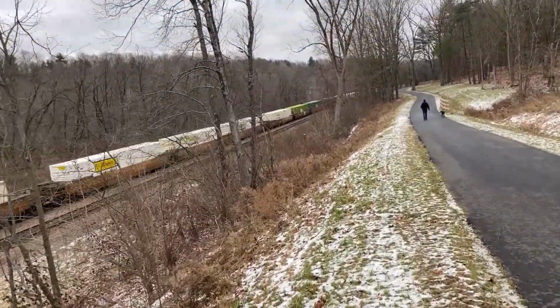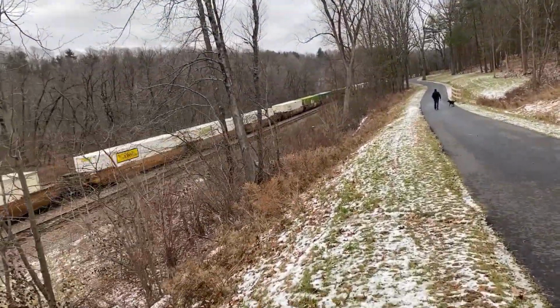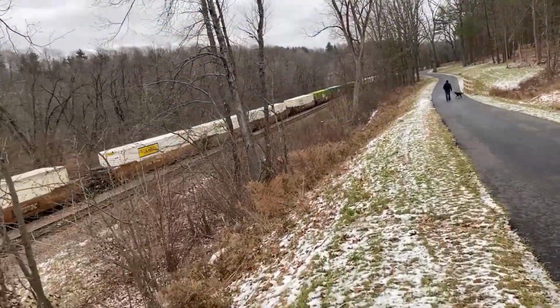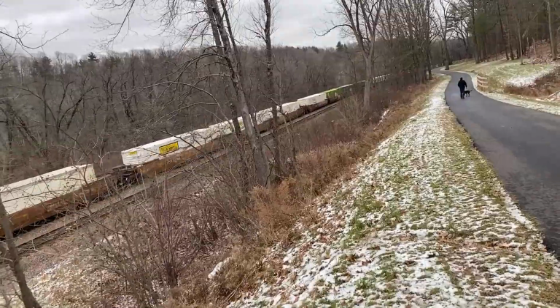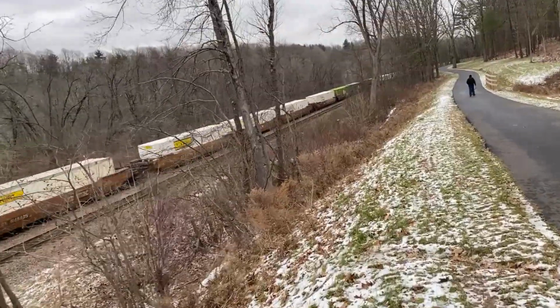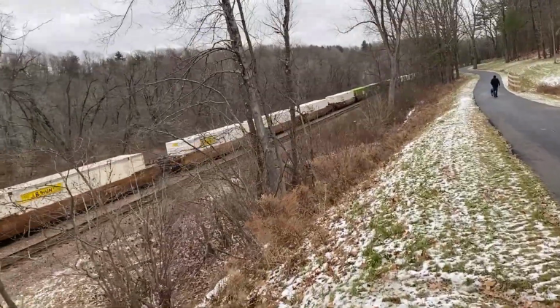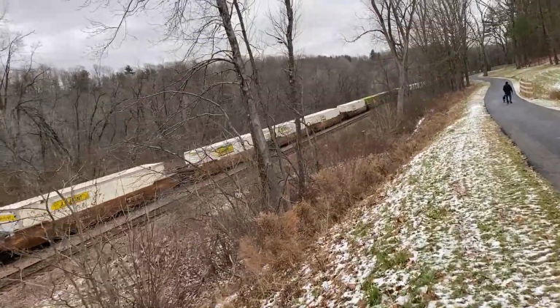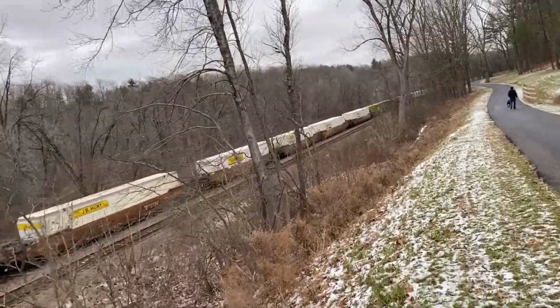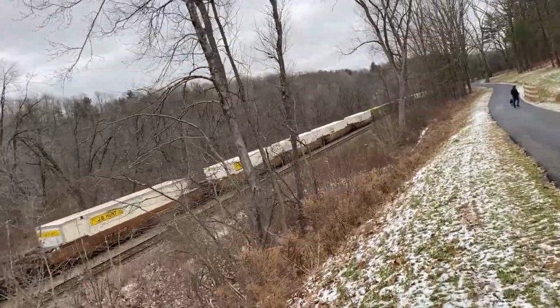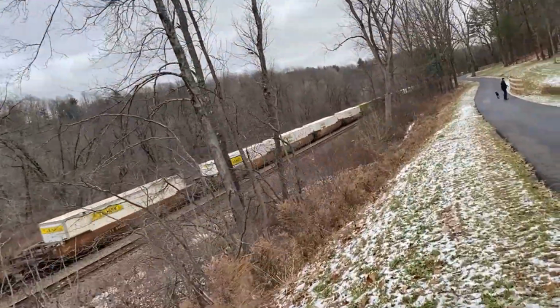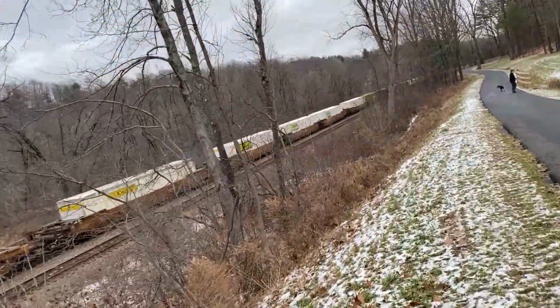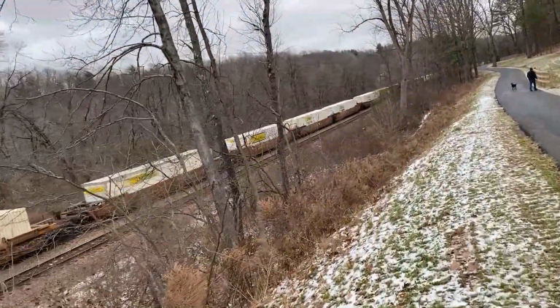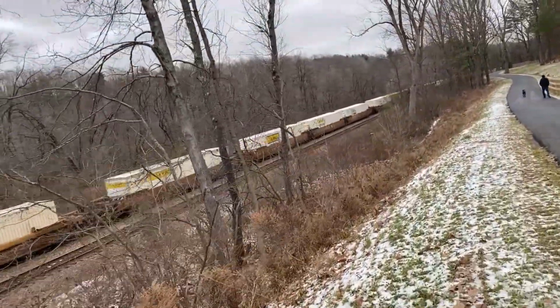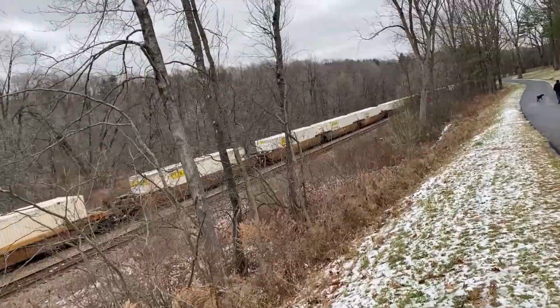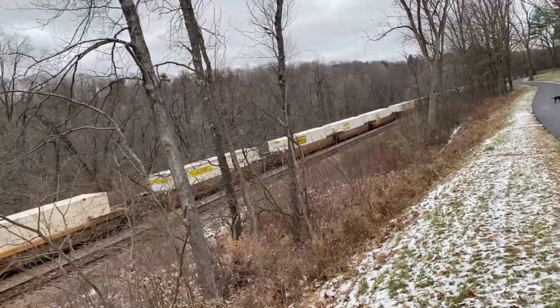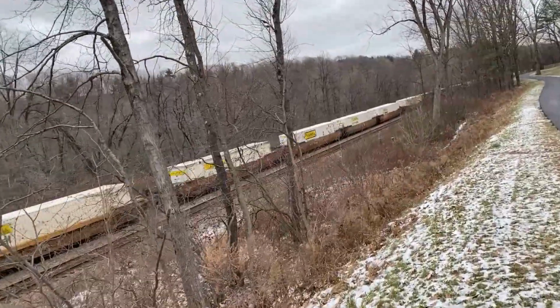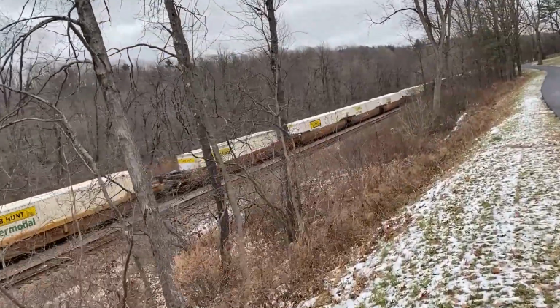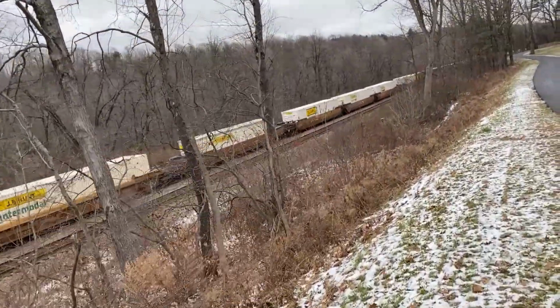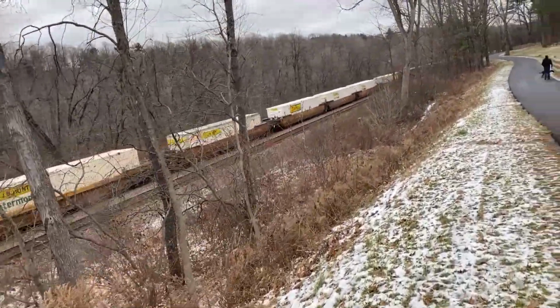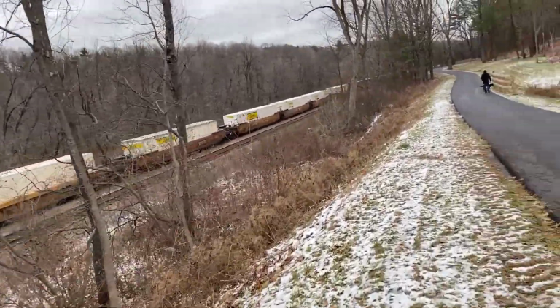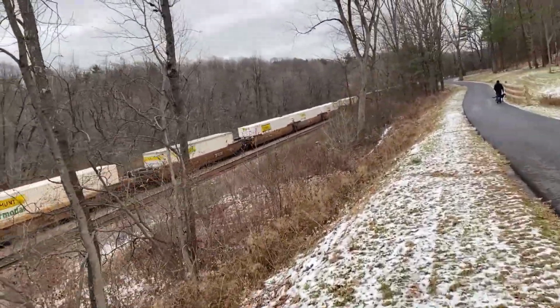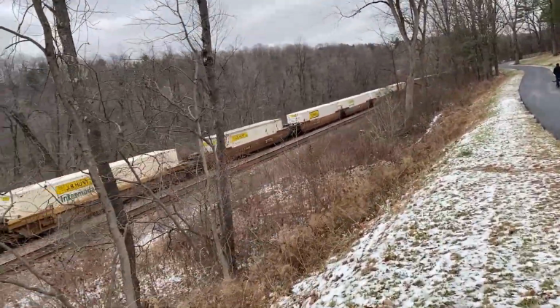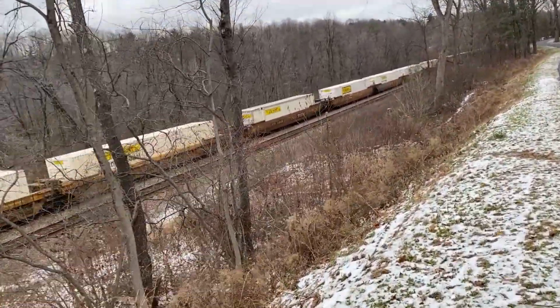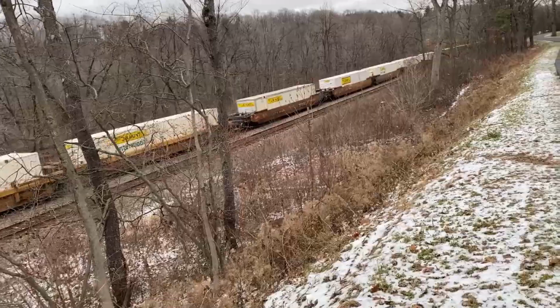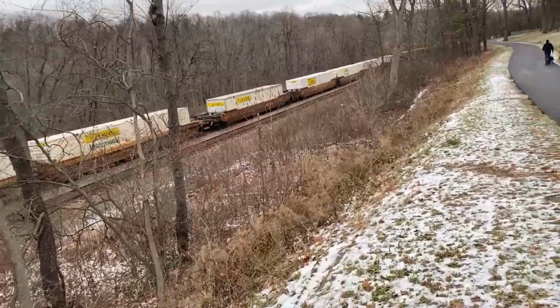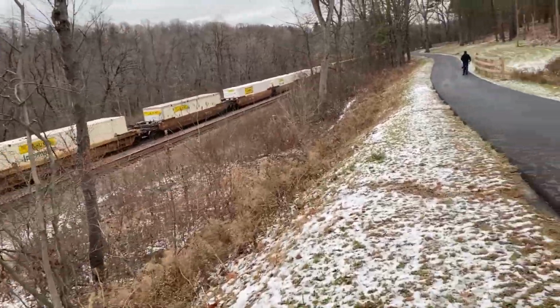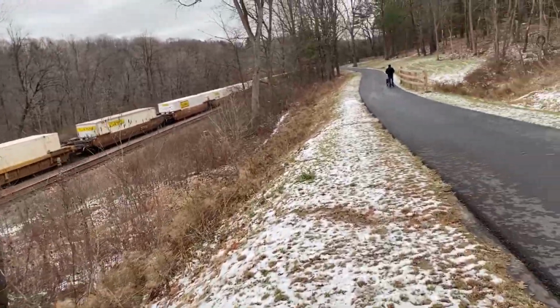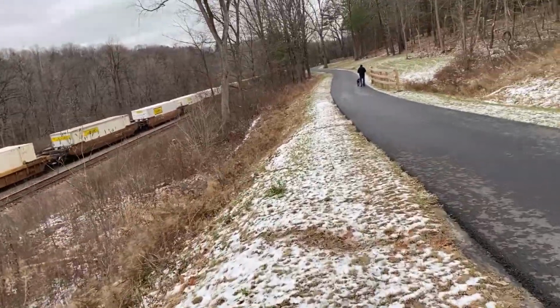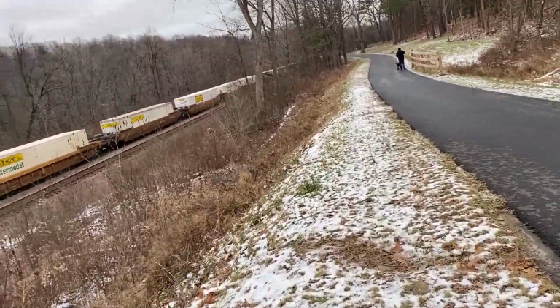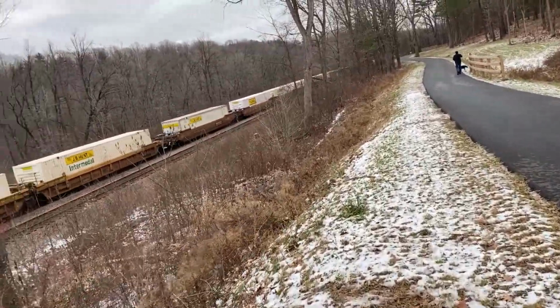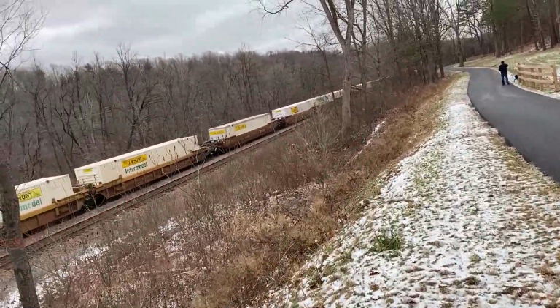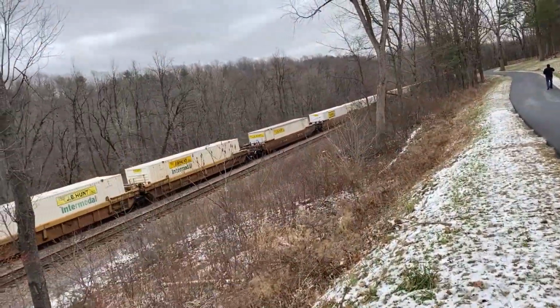This is the life right here — rail fanning big intermodal trains on the Pan Am Southern Railroad and CP. This close track here is CP, and we're walking on a bike path. That's what I call a success.